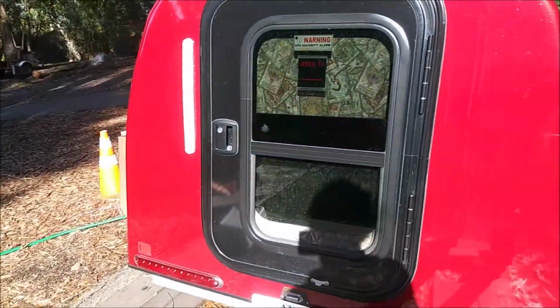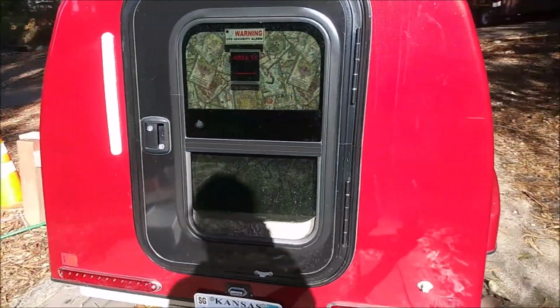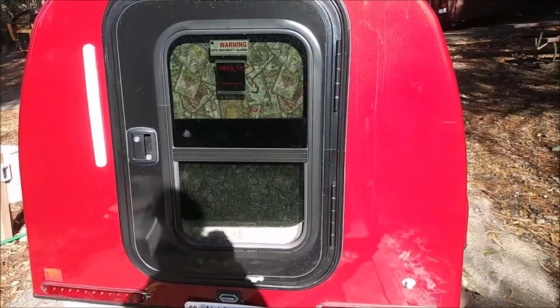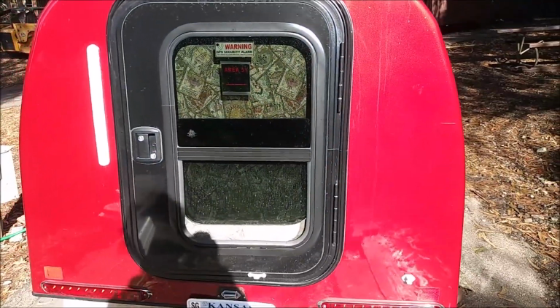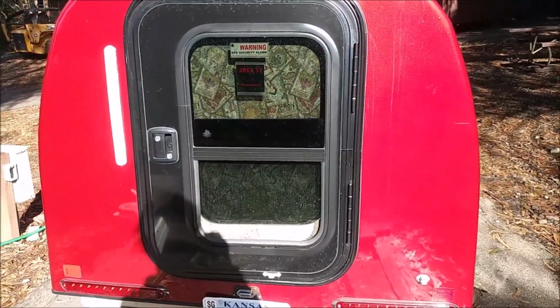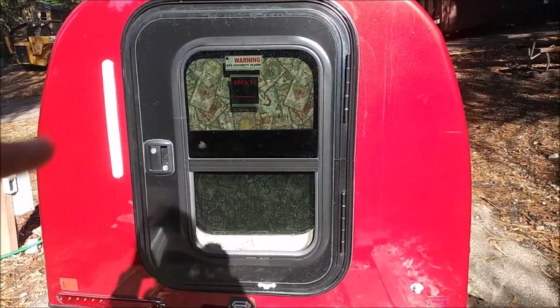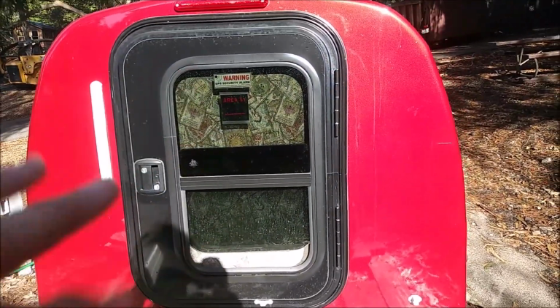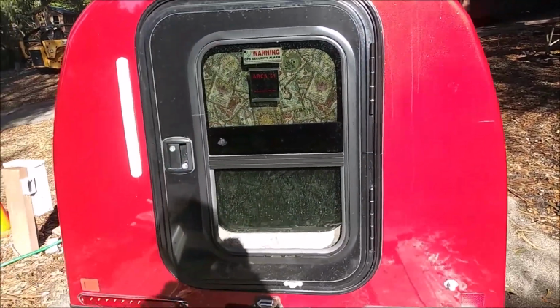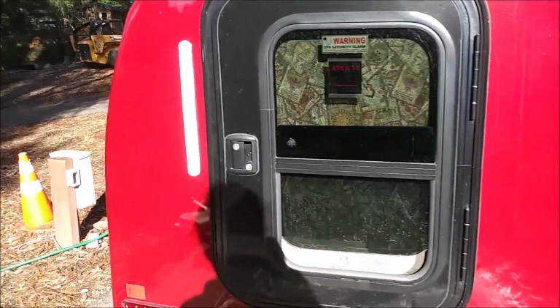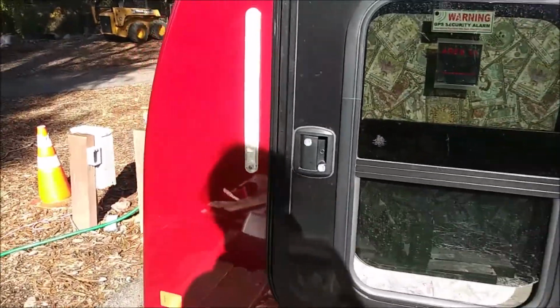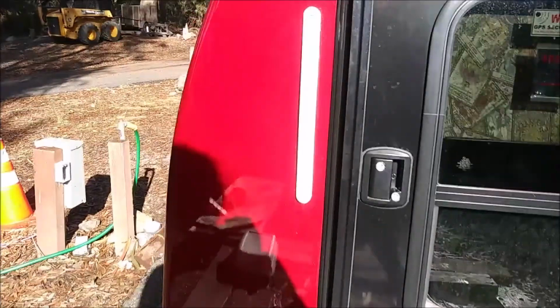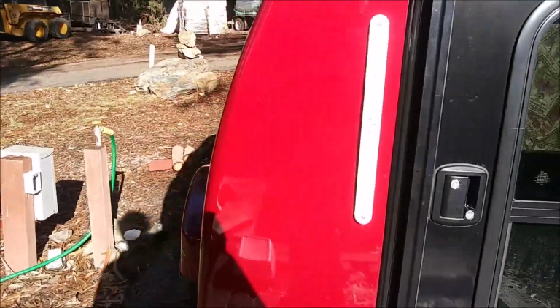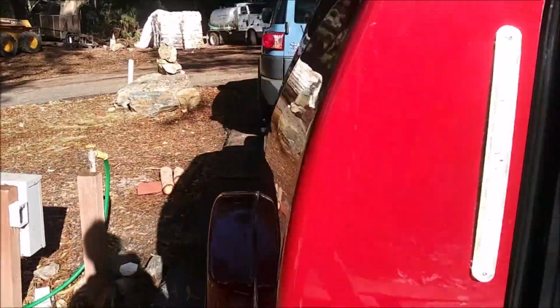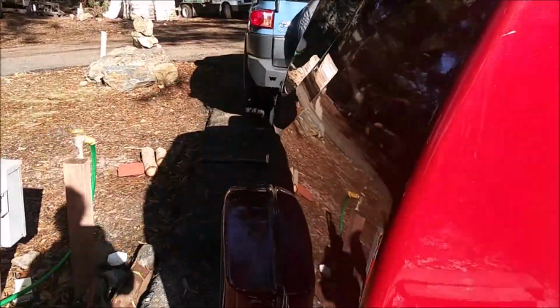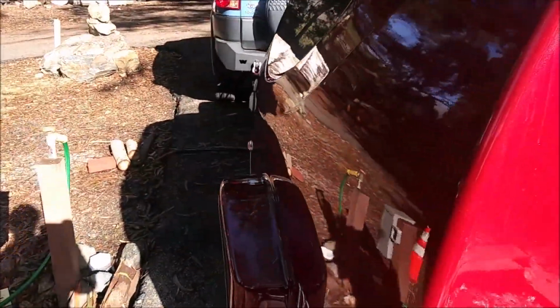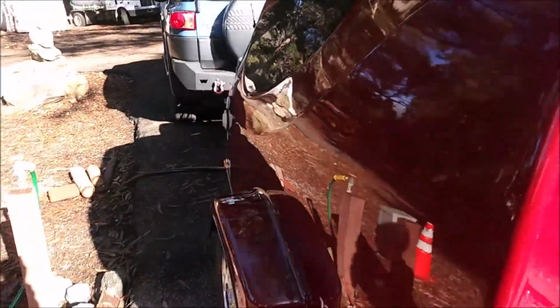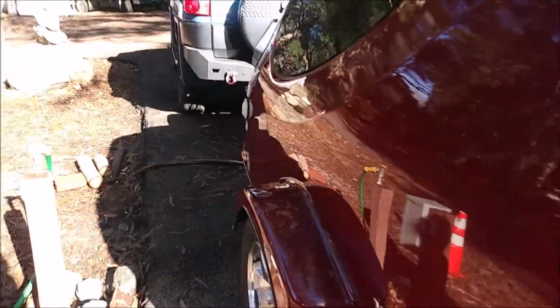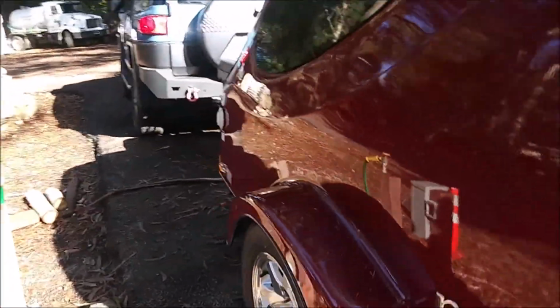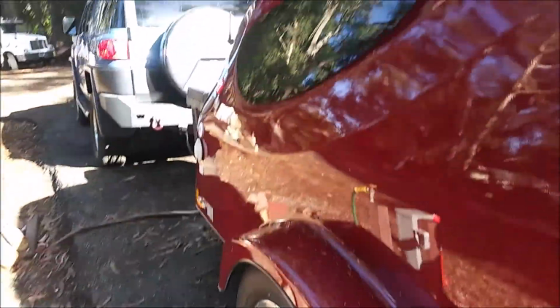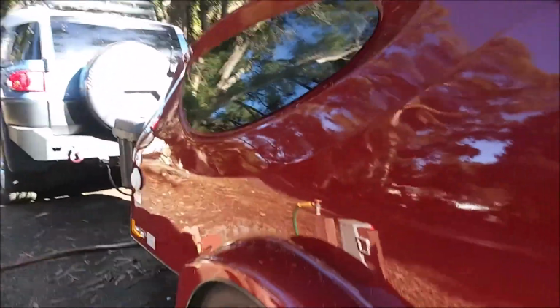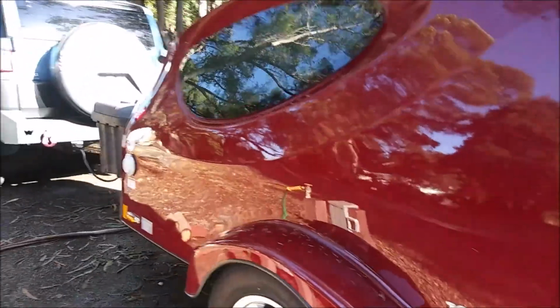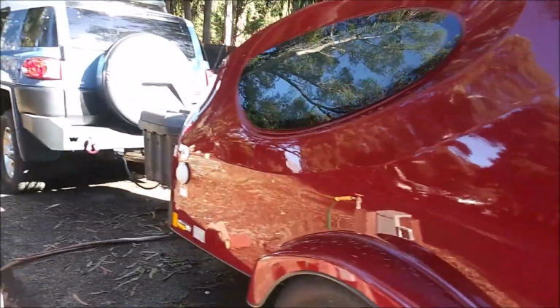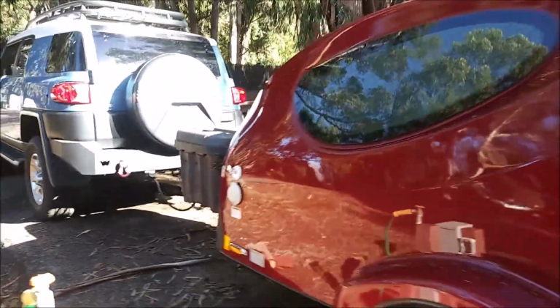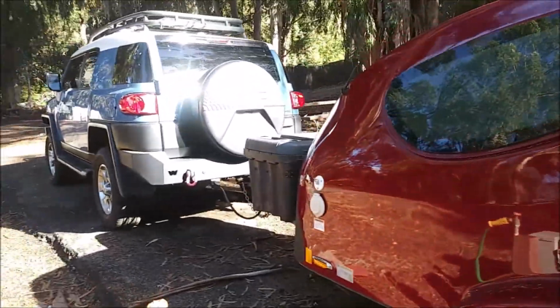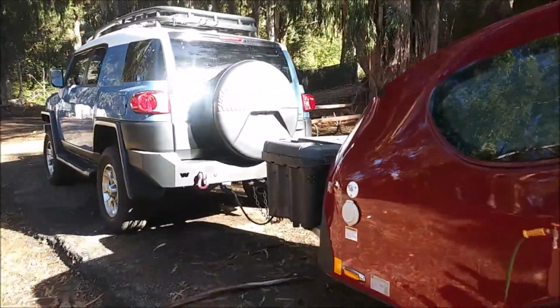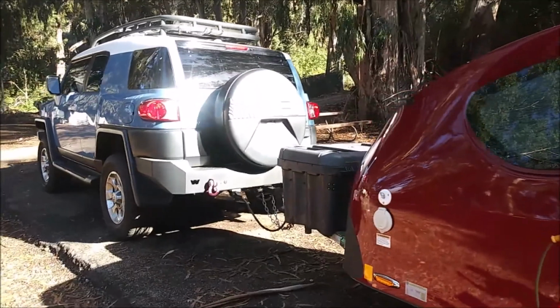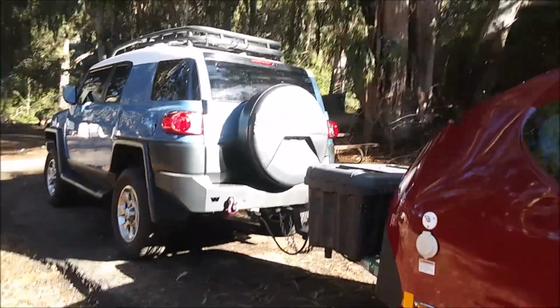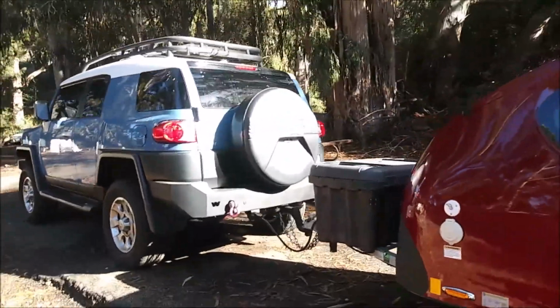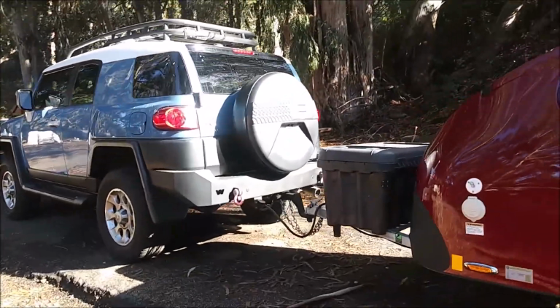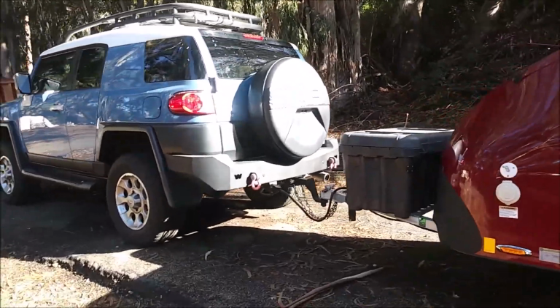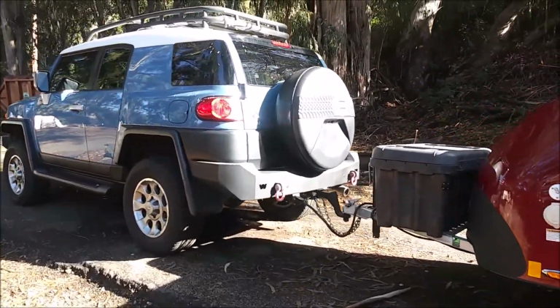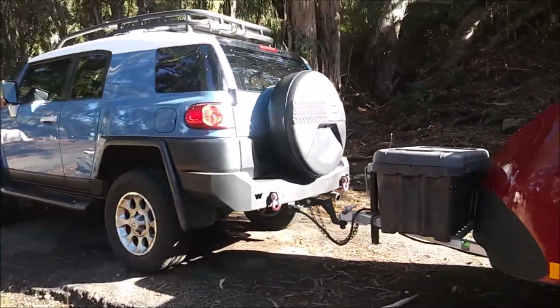Back end. Come around here. Looks so good.